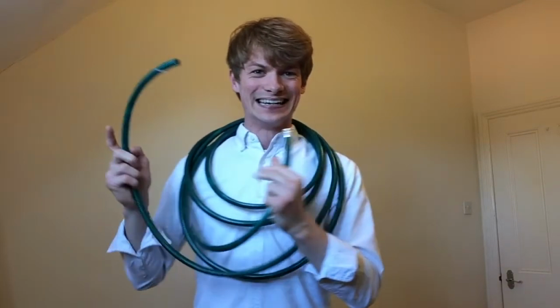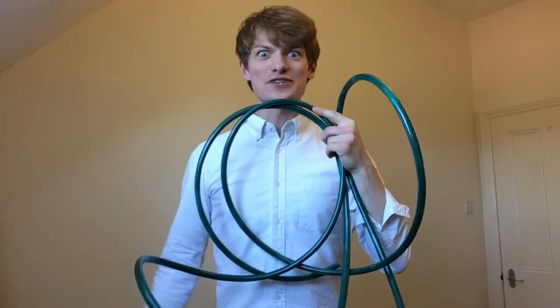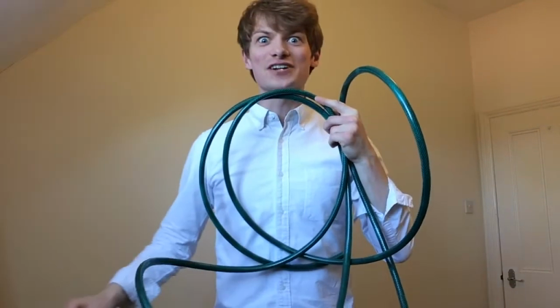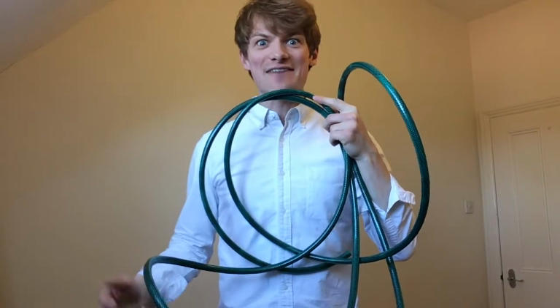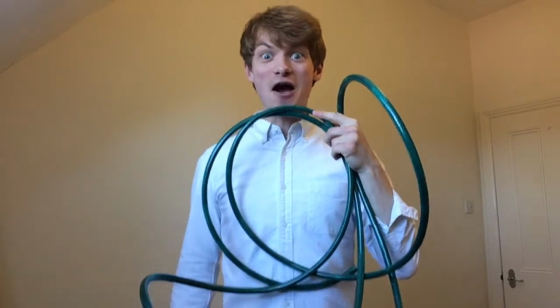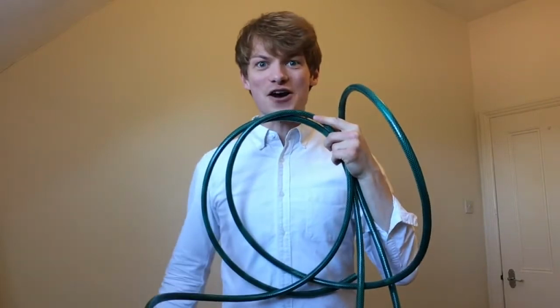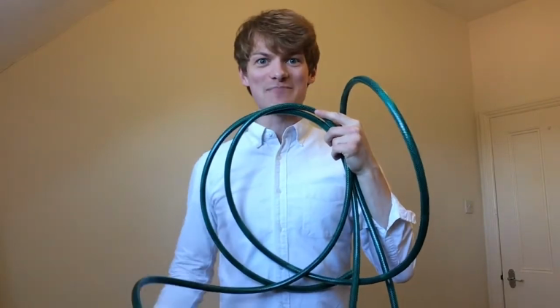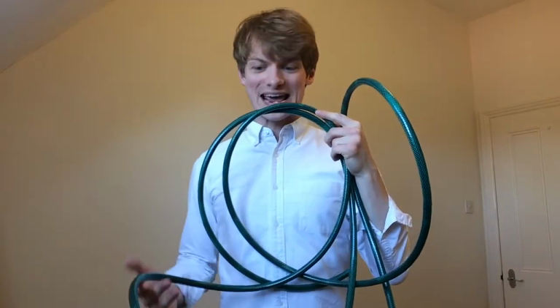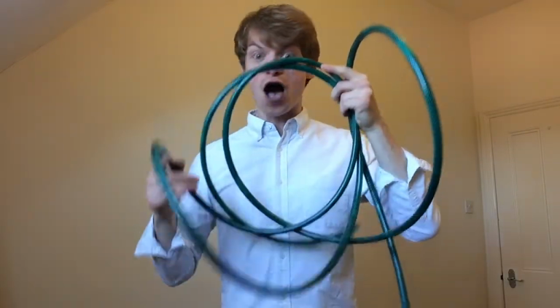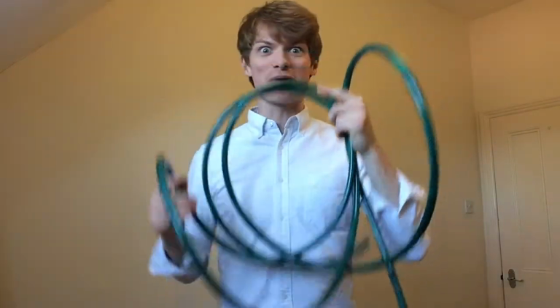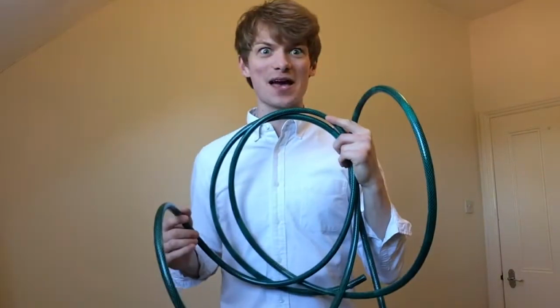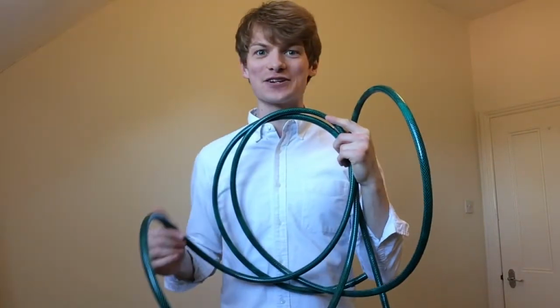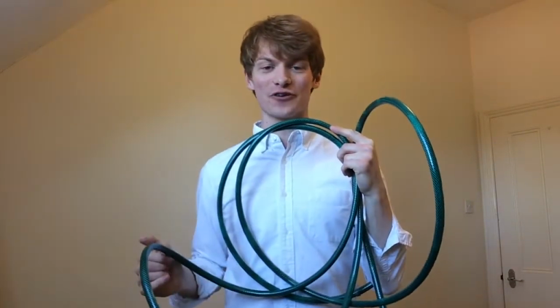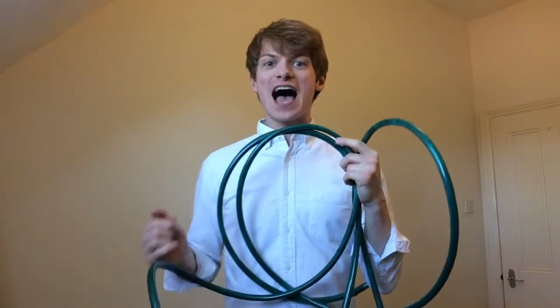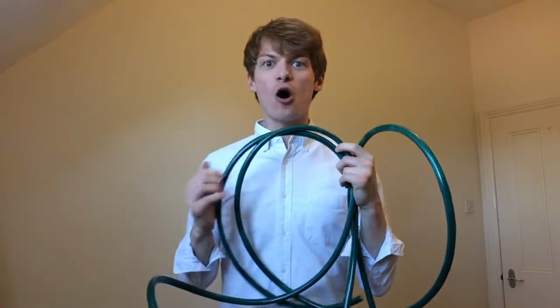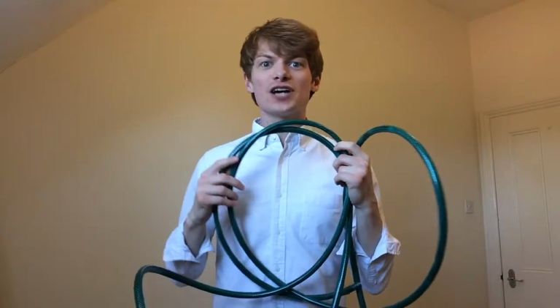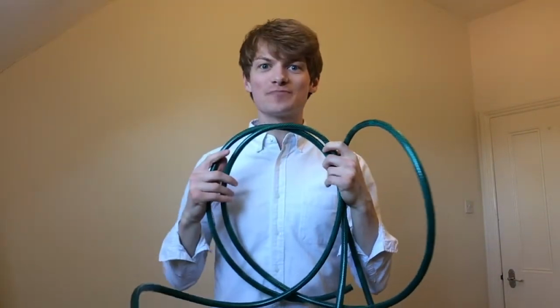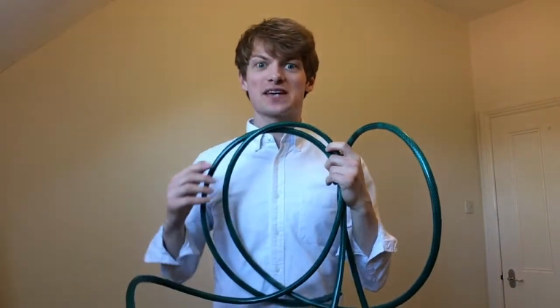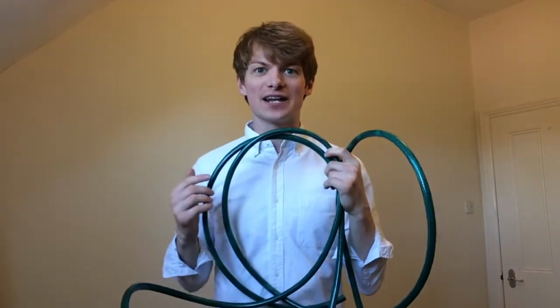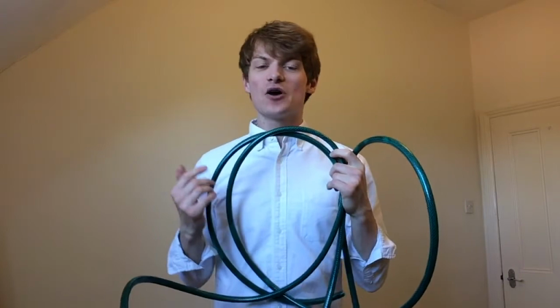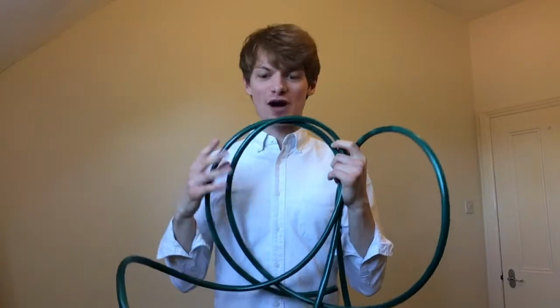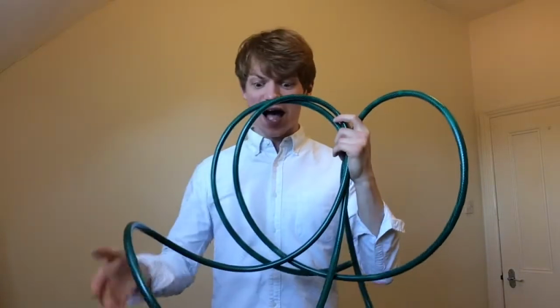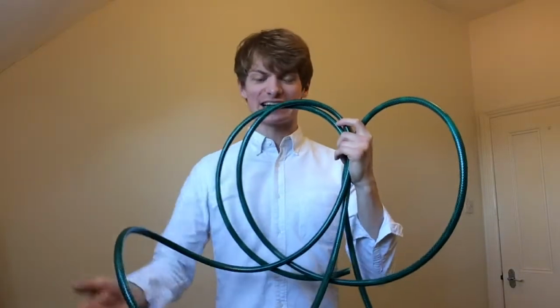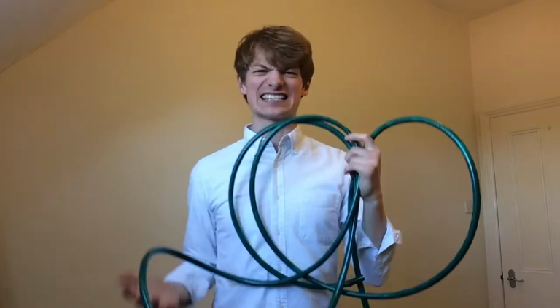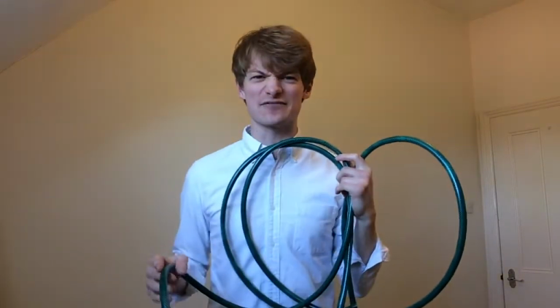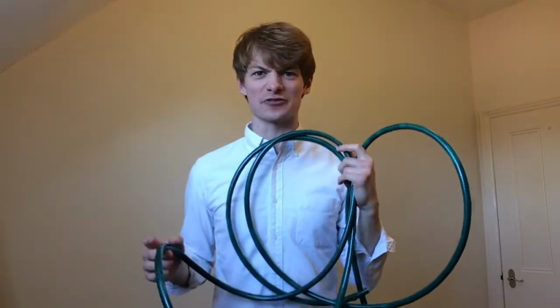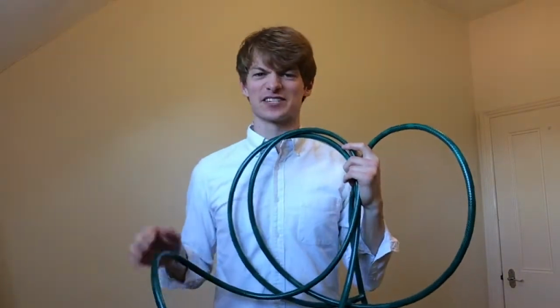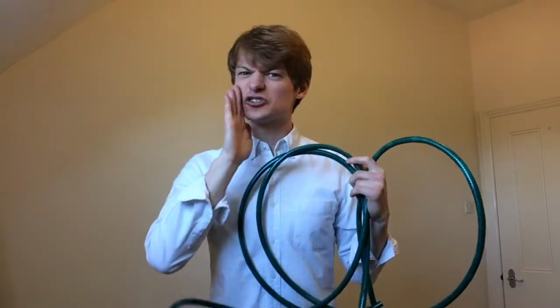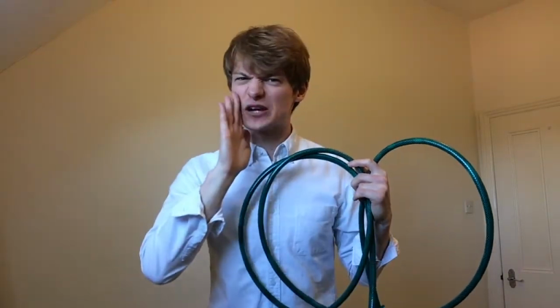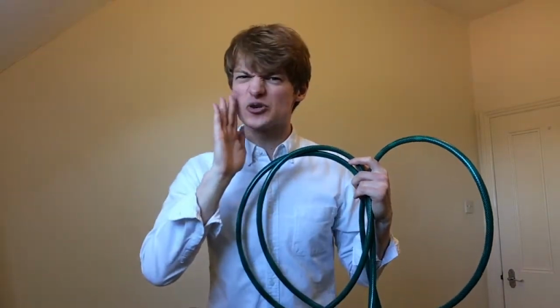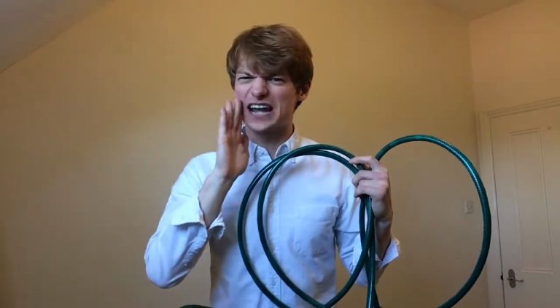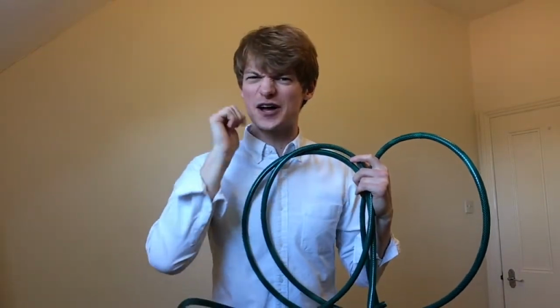For anyone who'd like to have their own go at playing a hose pipe like a French horn, an old hose pipe coupler would work perfectly instead of a mouthpiece. Just make sure you wash it out first.